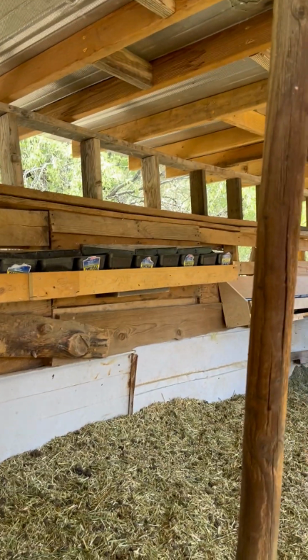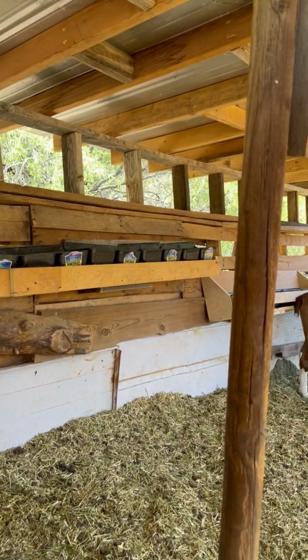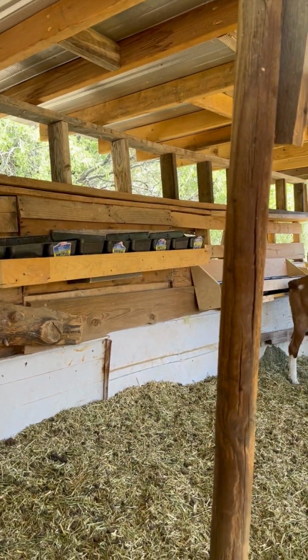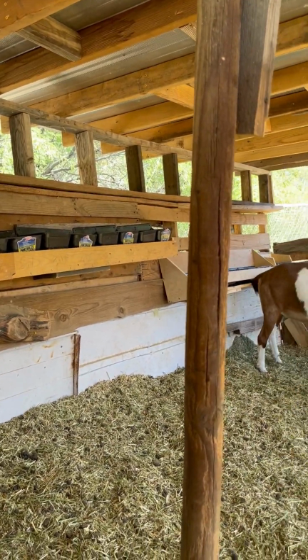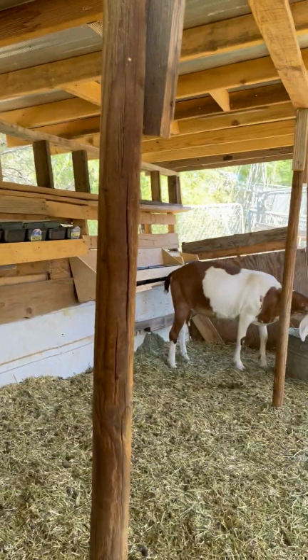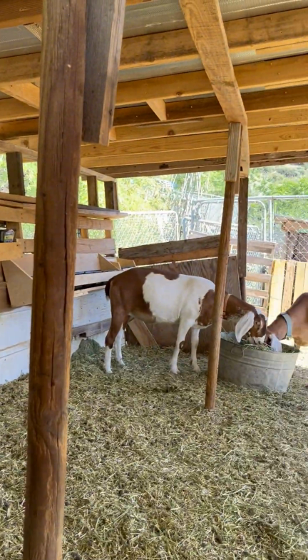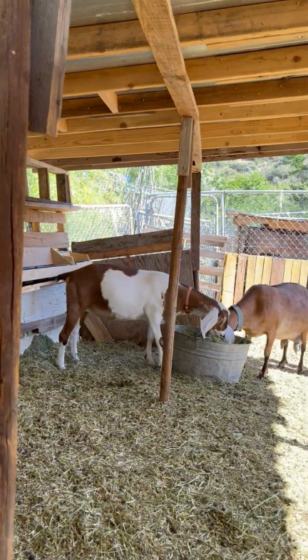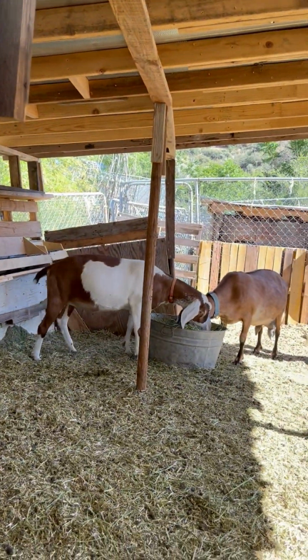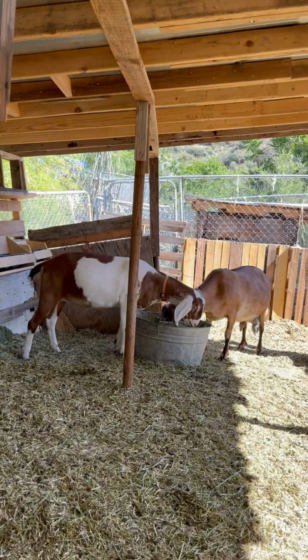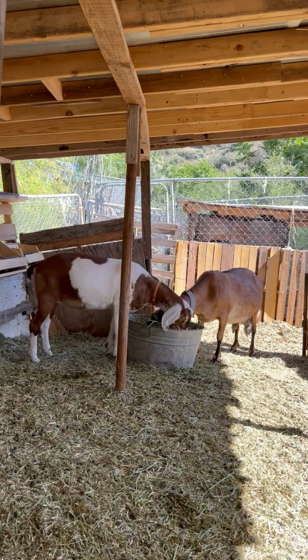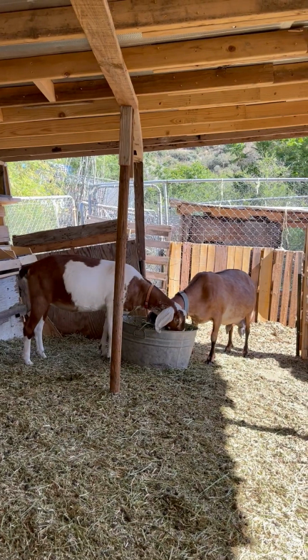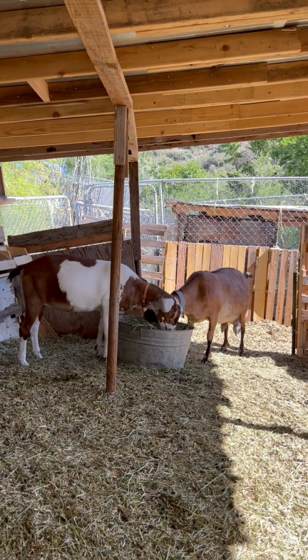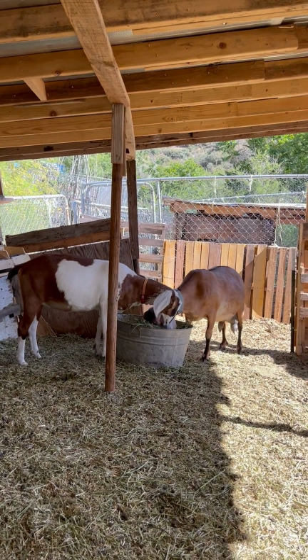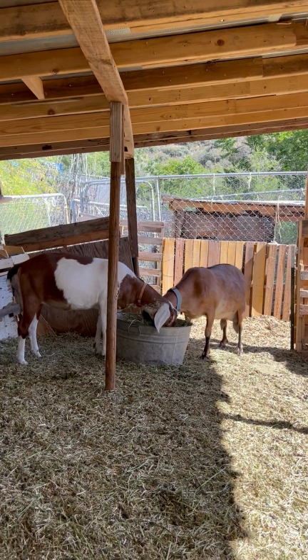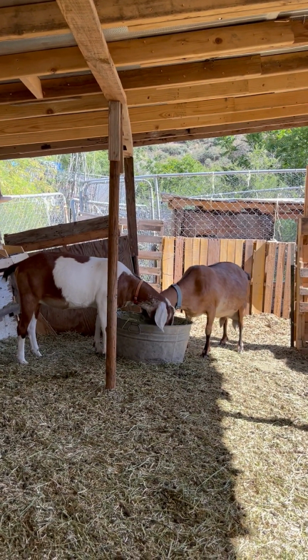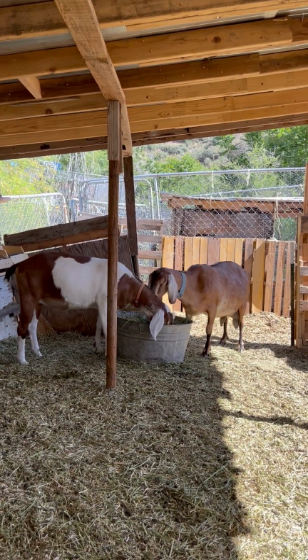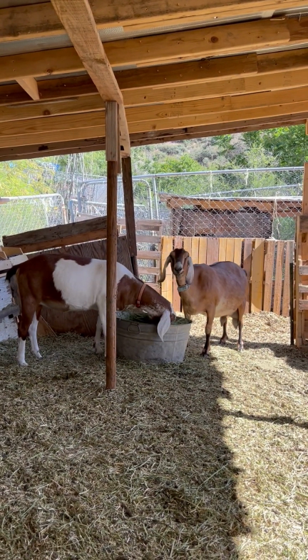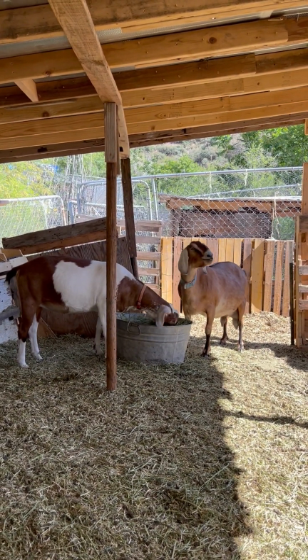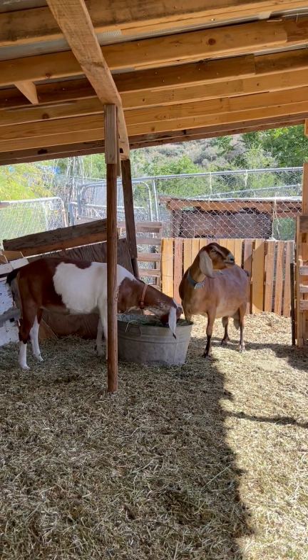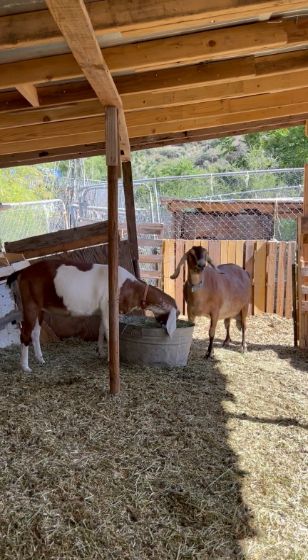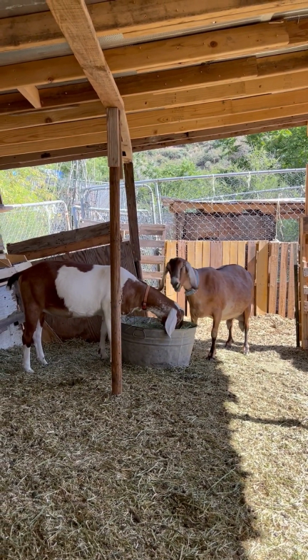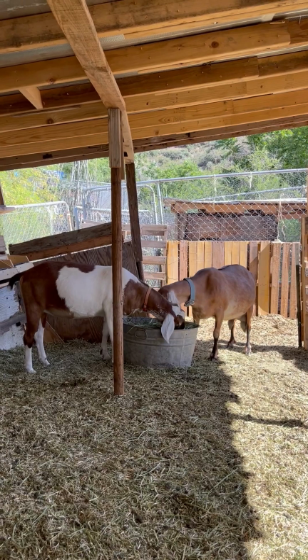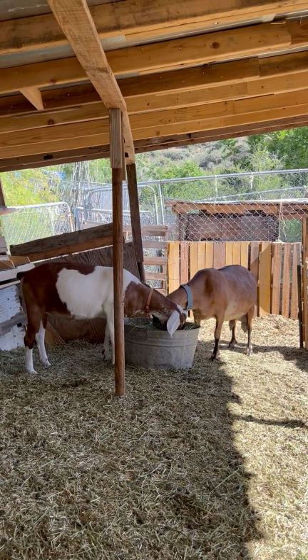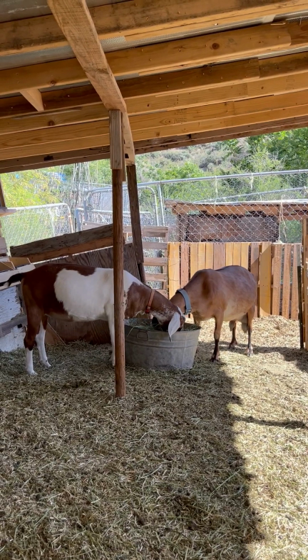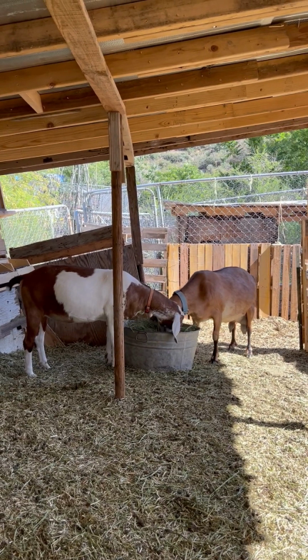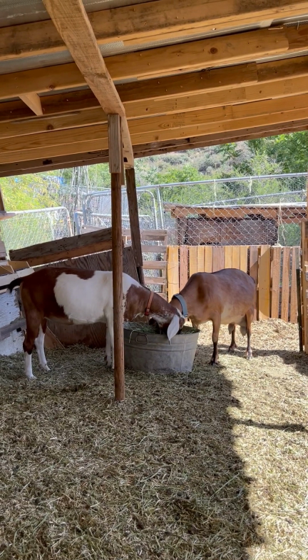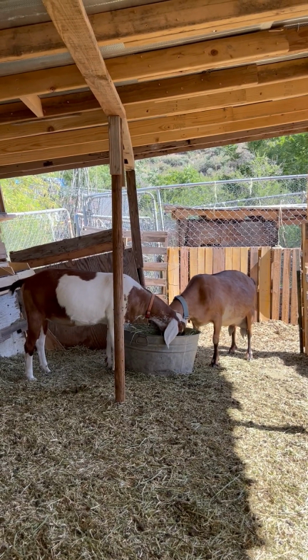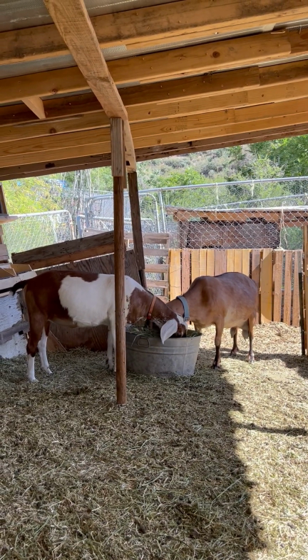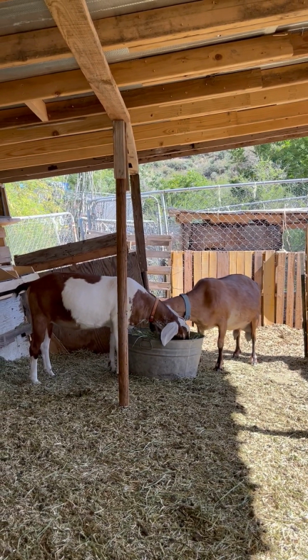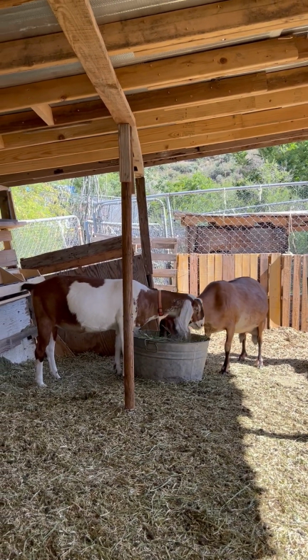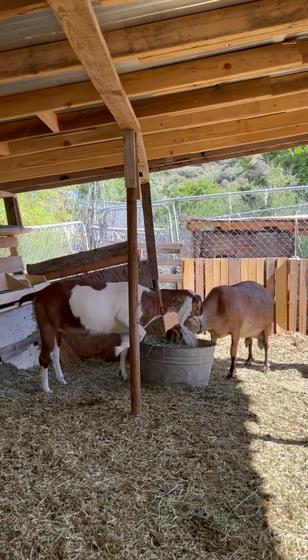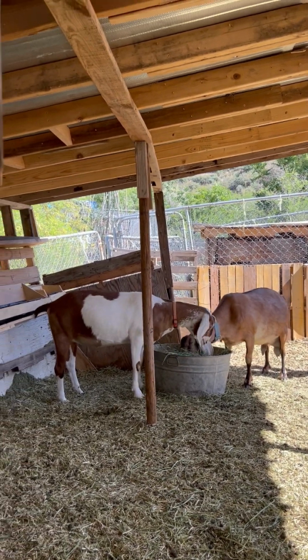I knew these girls were really super low in copper and zinc and probably selenium, and that's why I did that. I also knew it wasn't going to take me too long to get the rest of the feeders up.